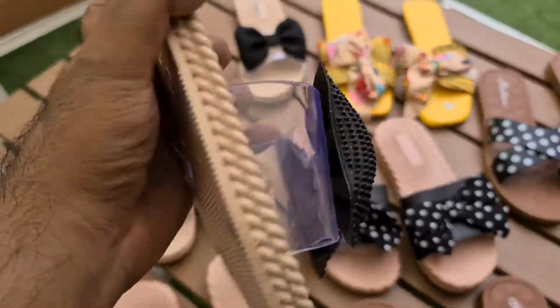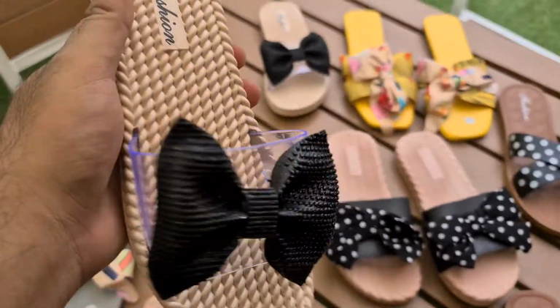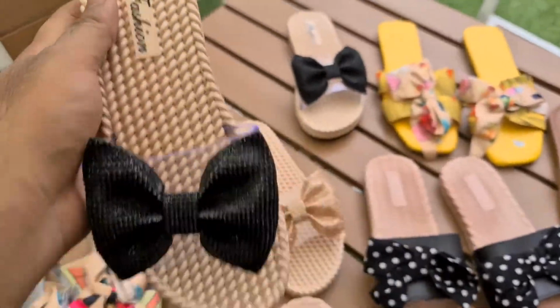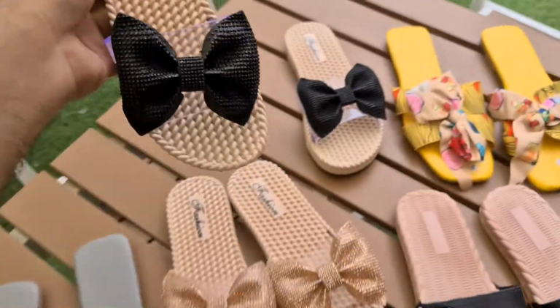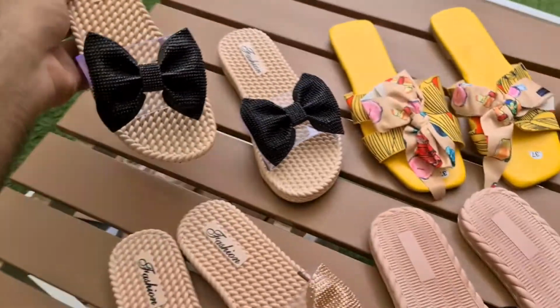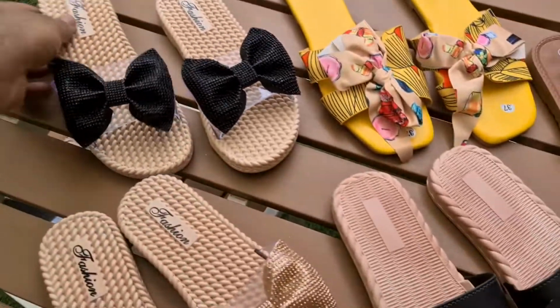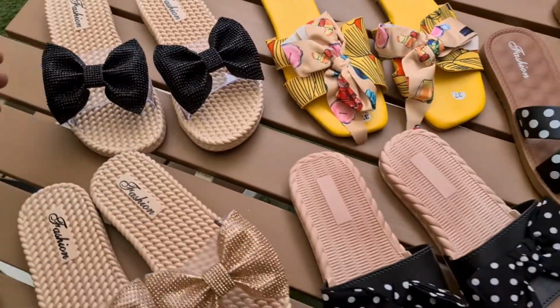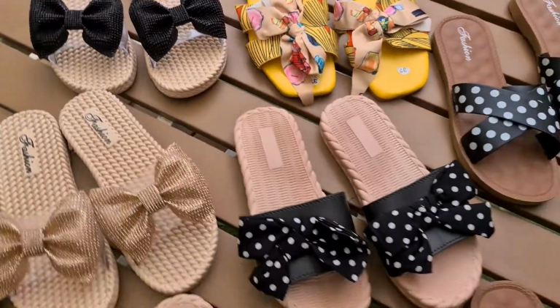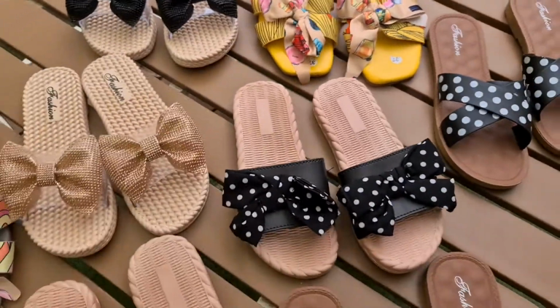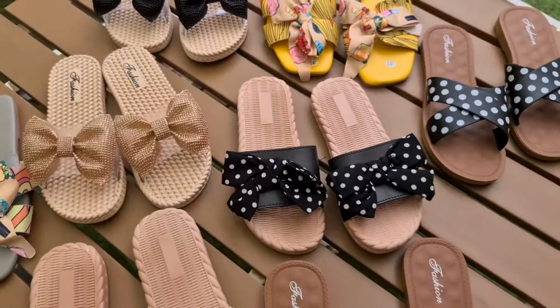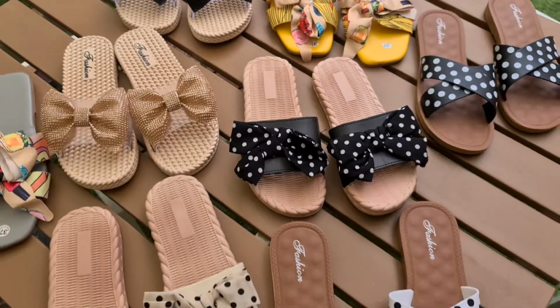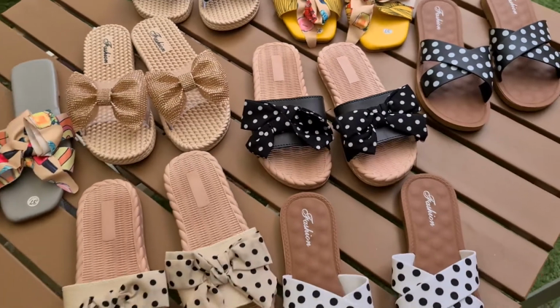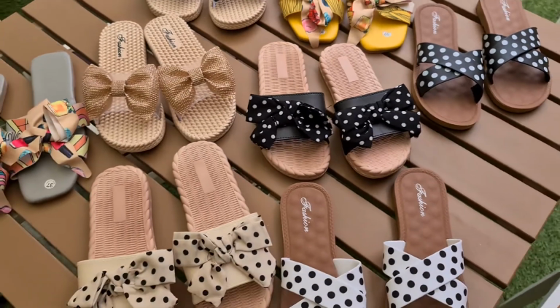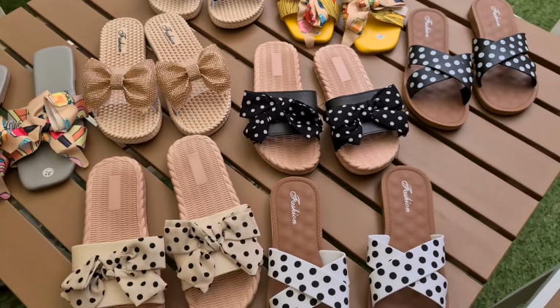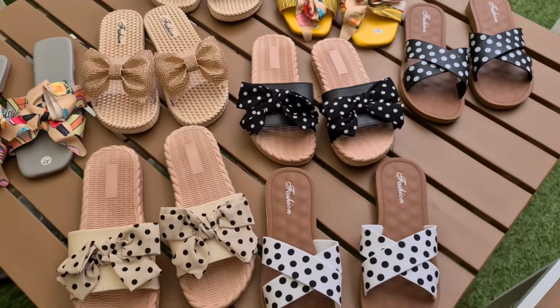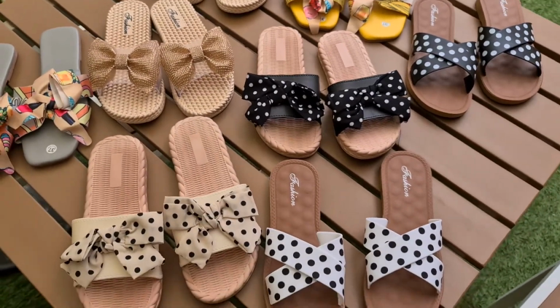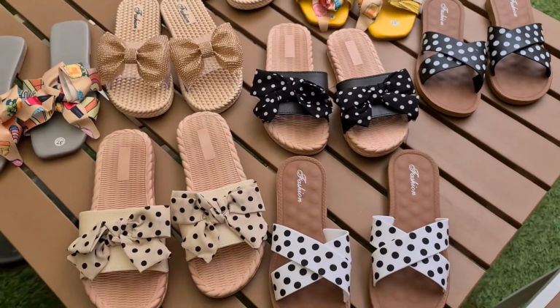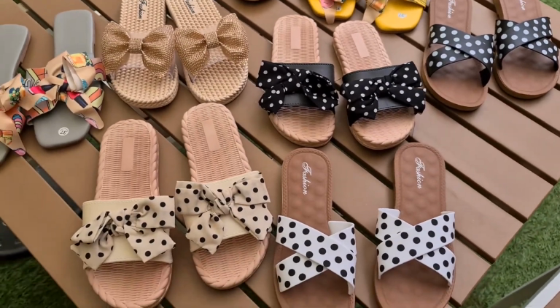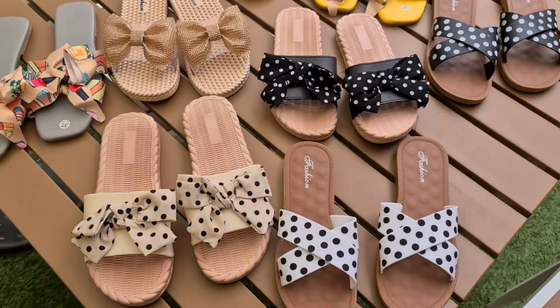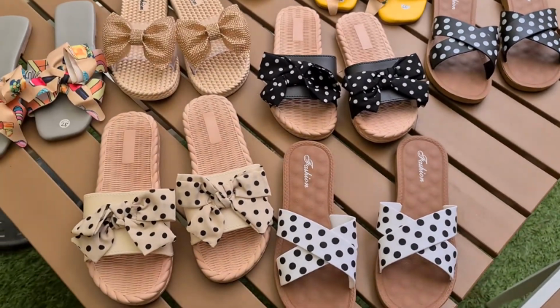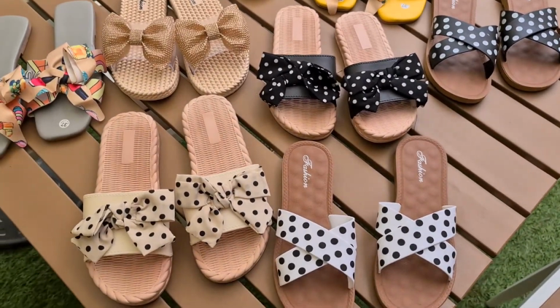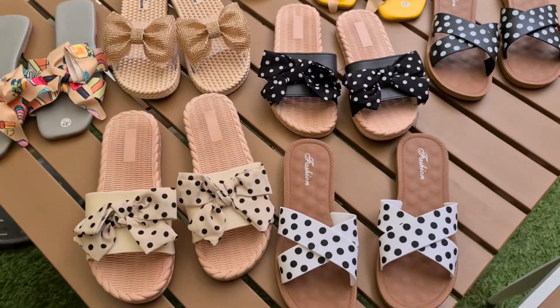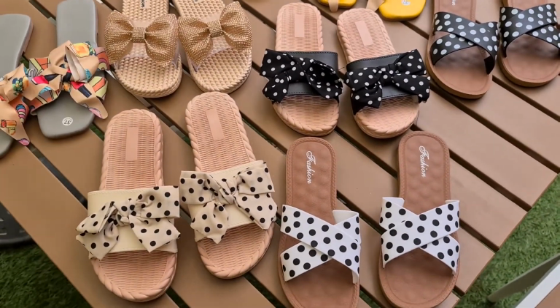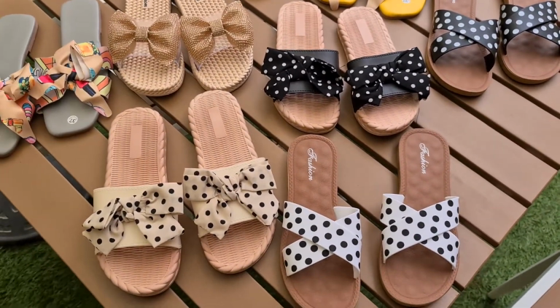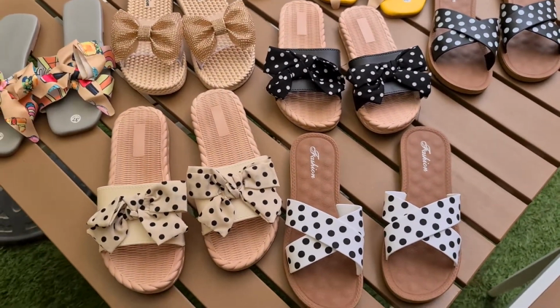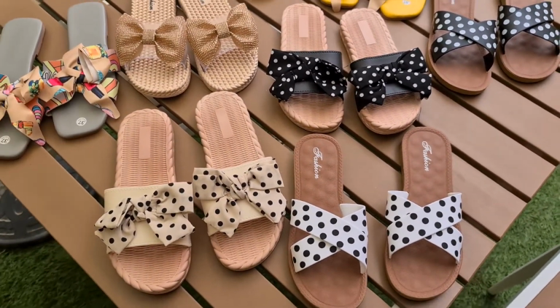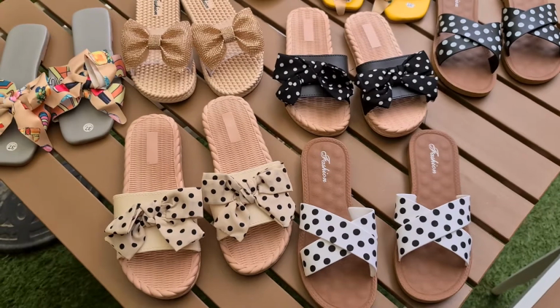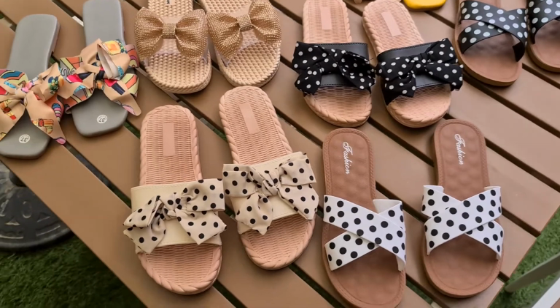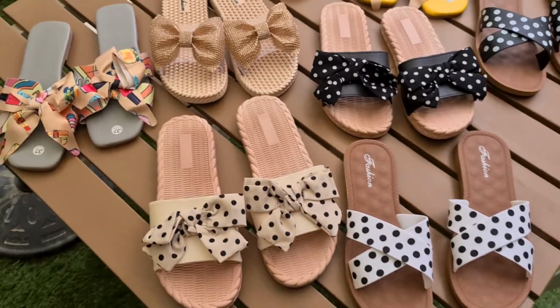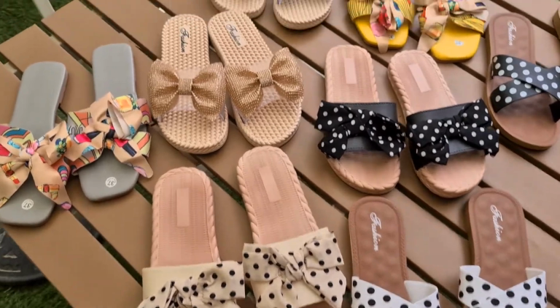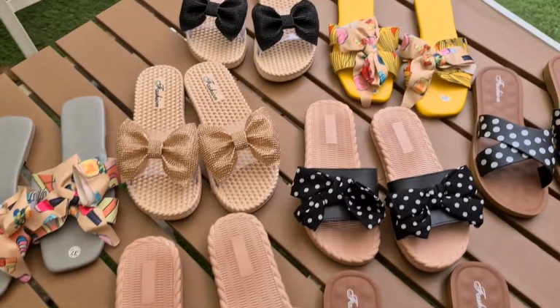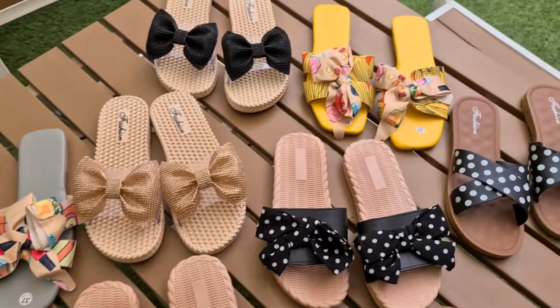Limited stock. For orders, you can see the WhatsApp number in the description or on the page. Thank you so much, take care. Allah Hafiz!